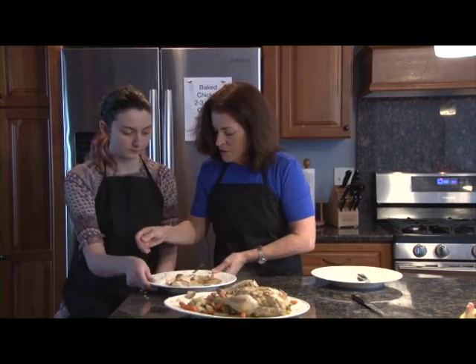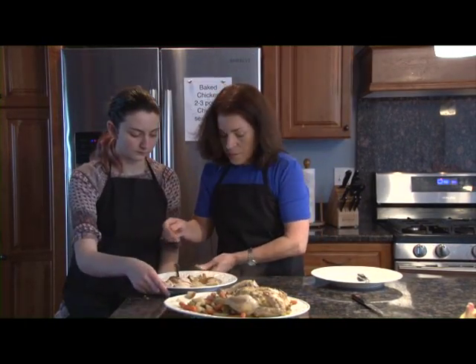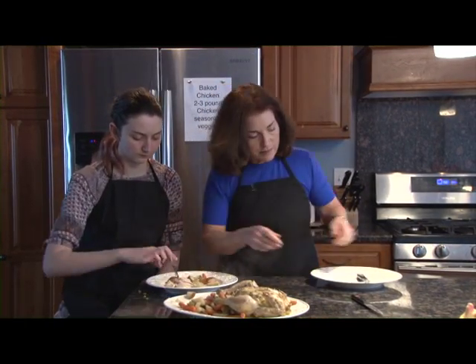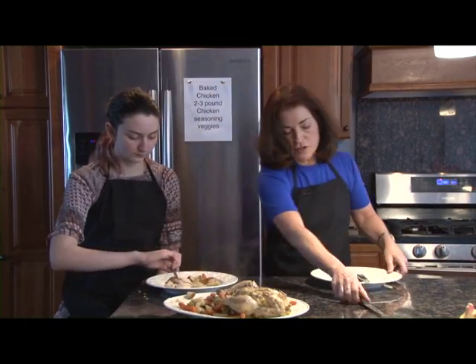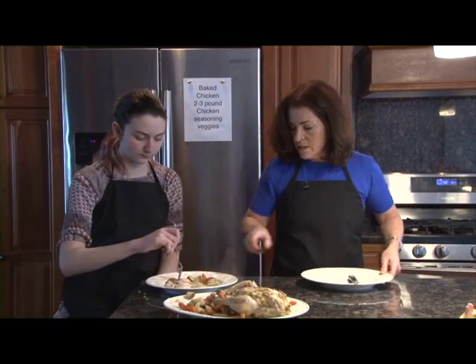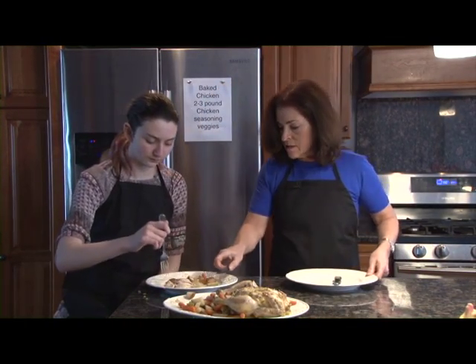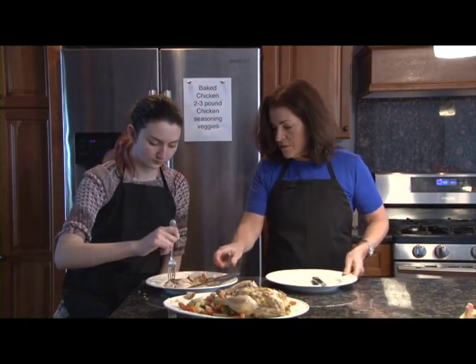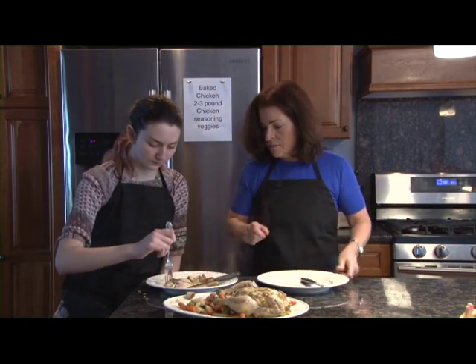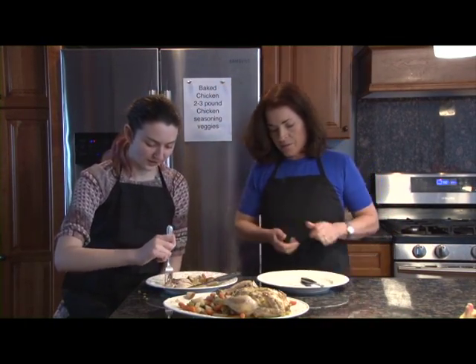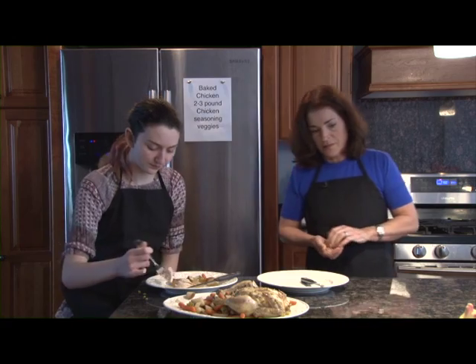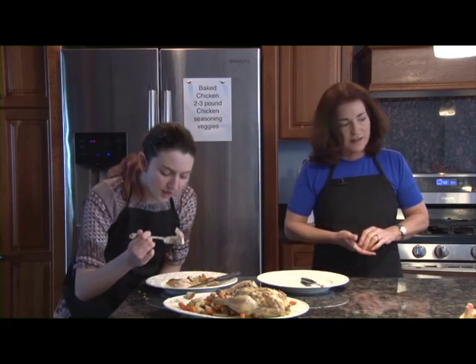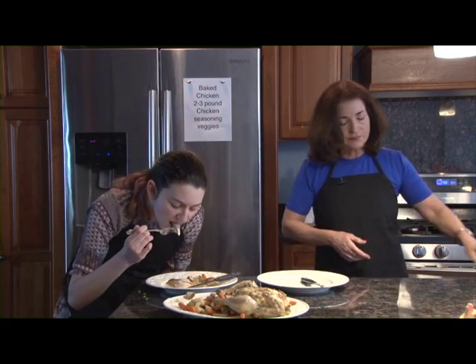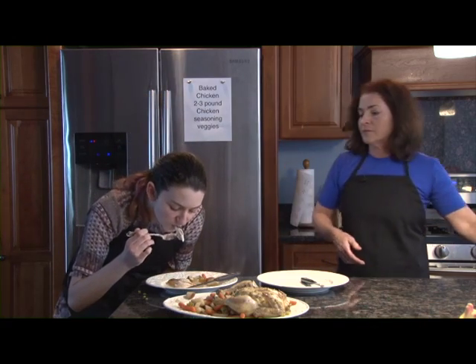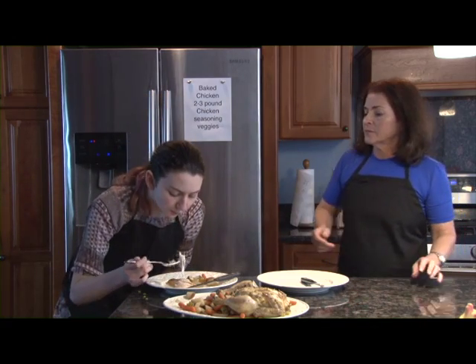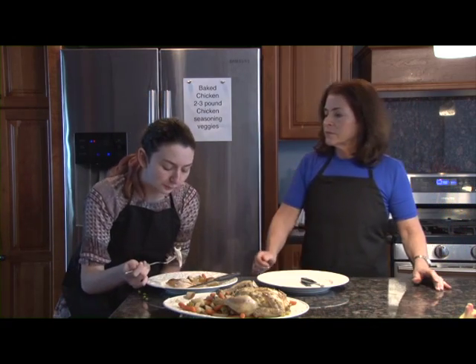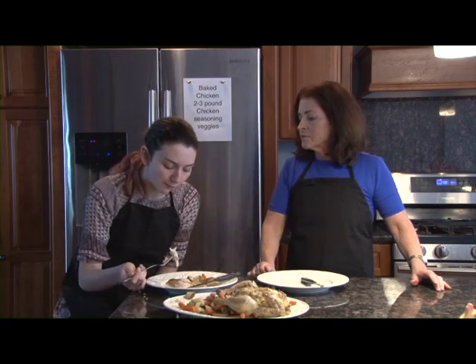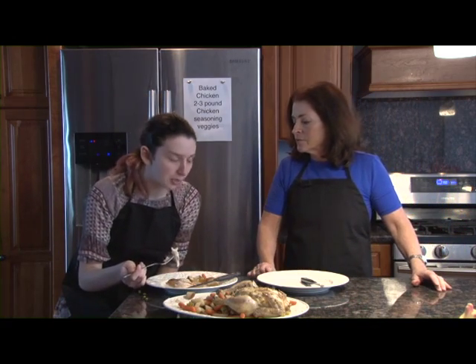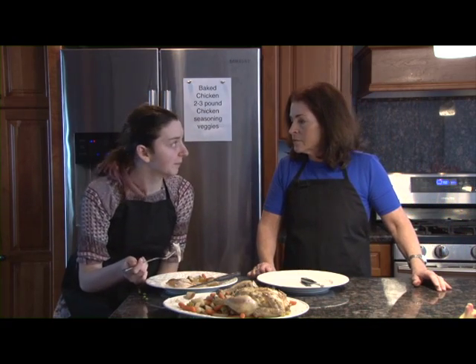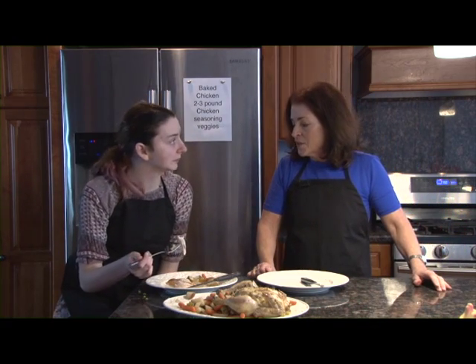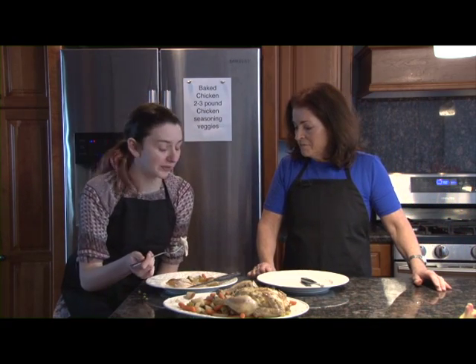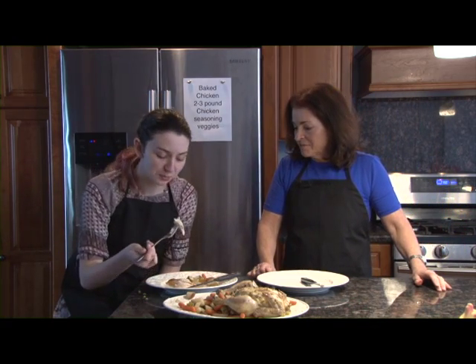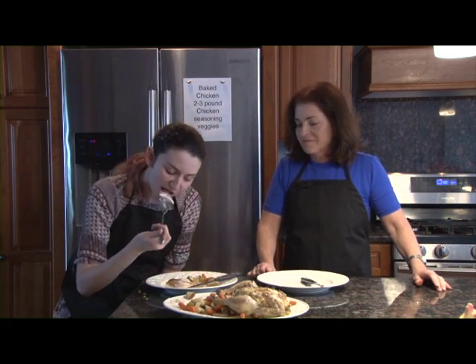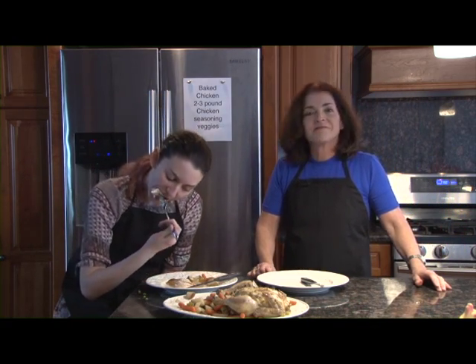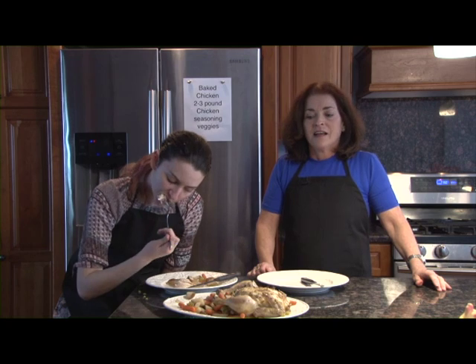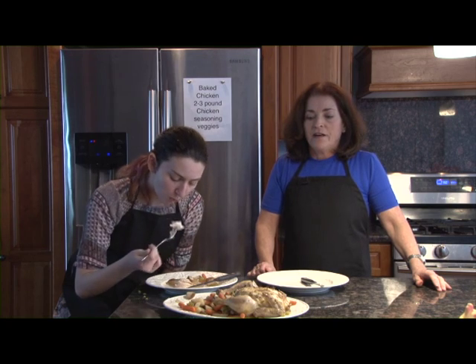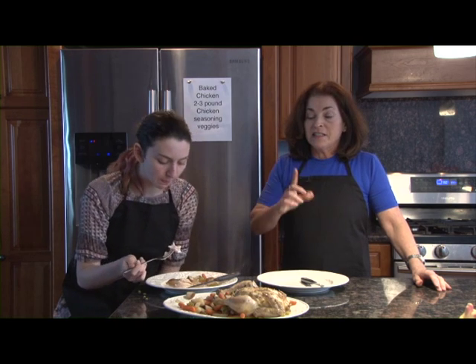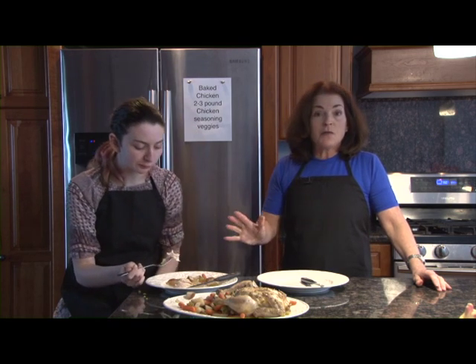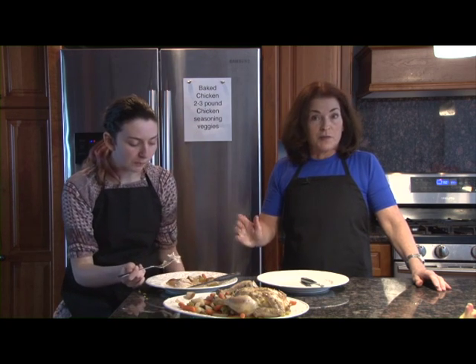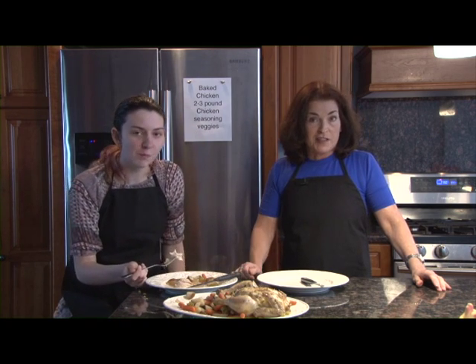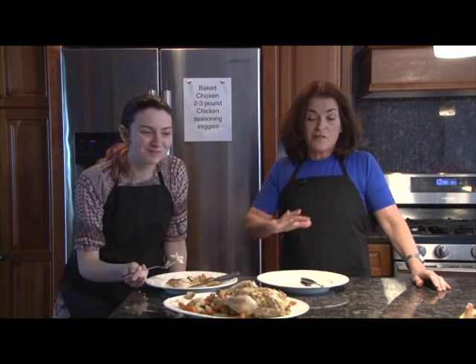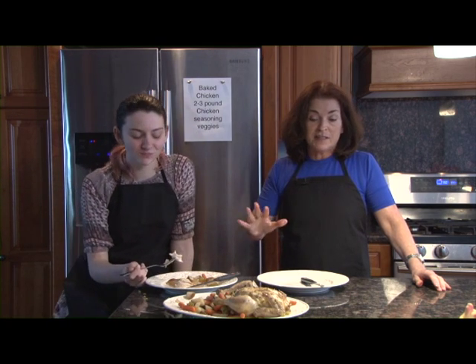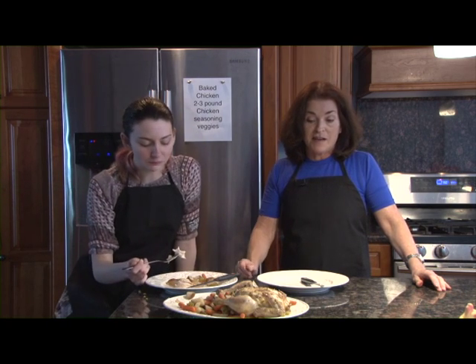Try a bite and let me know what you think — use a knife if you need it. Is it good? Yeah! All right, so this is meal one with the chicken — everybody gets to have some chicken dinner.